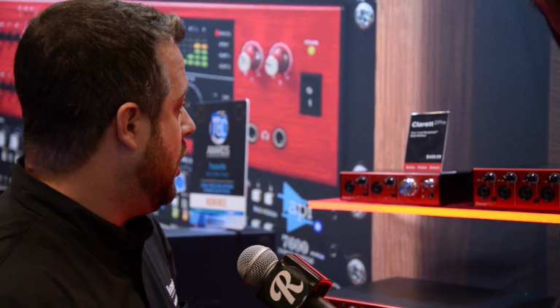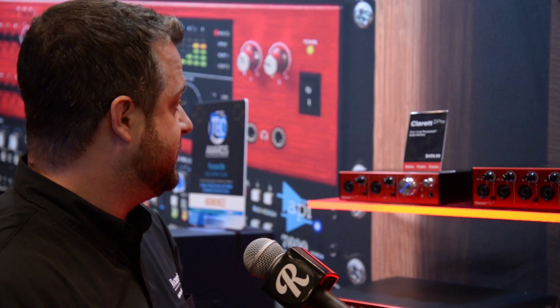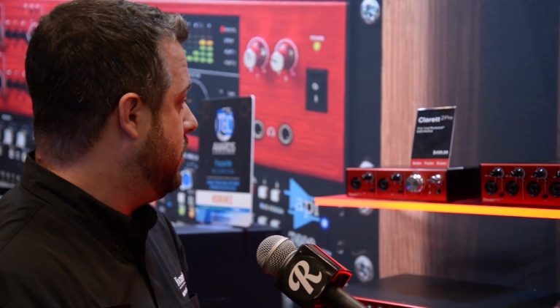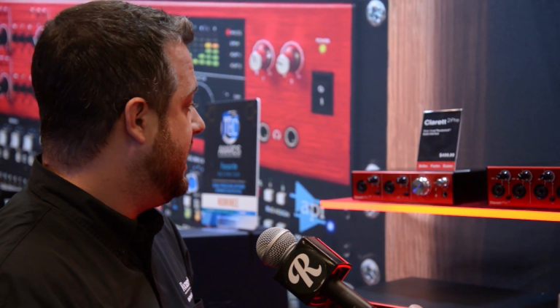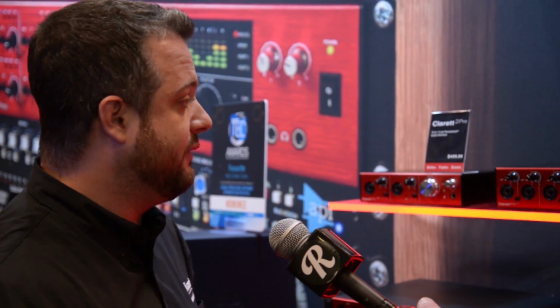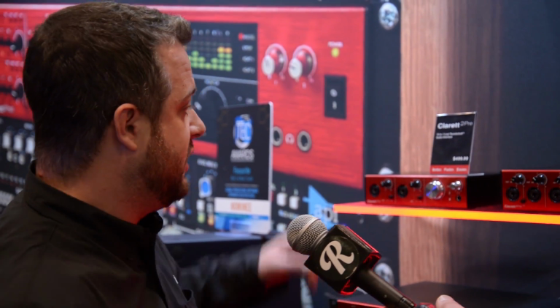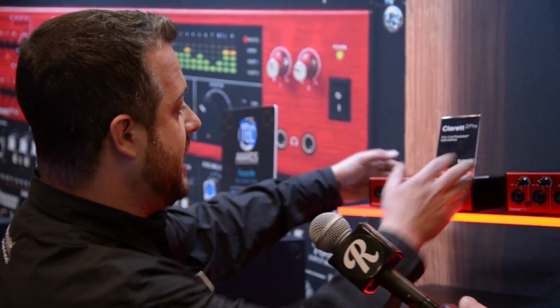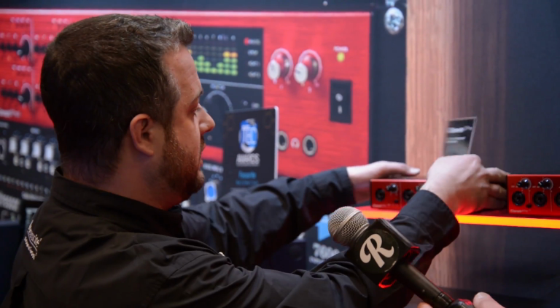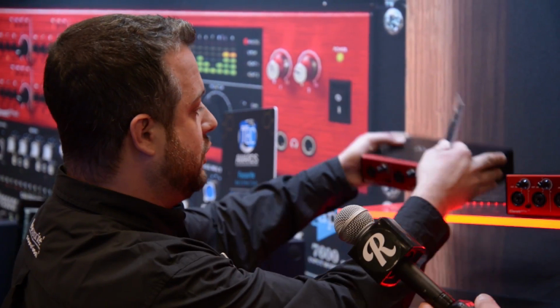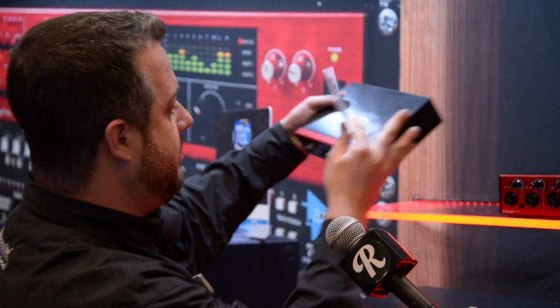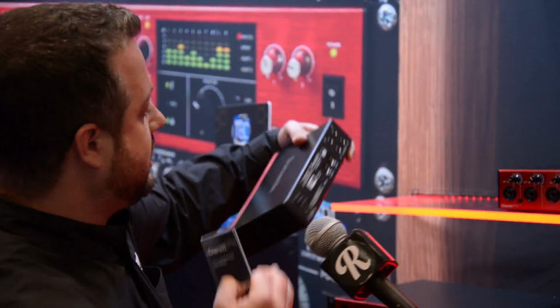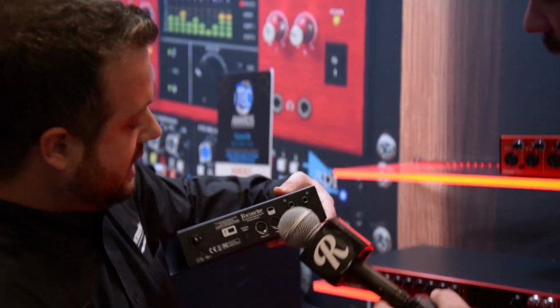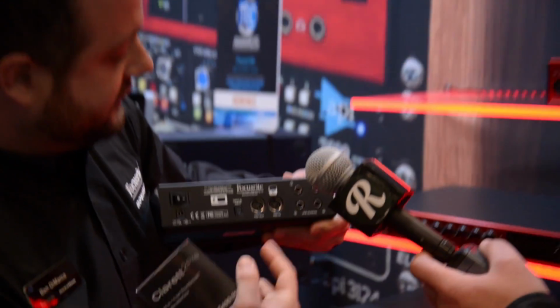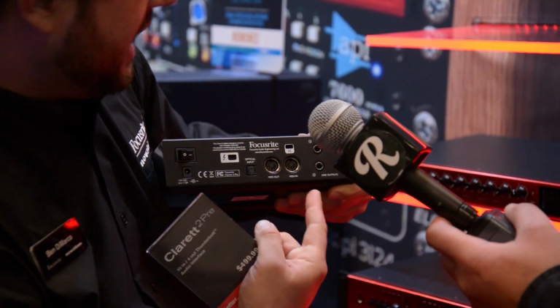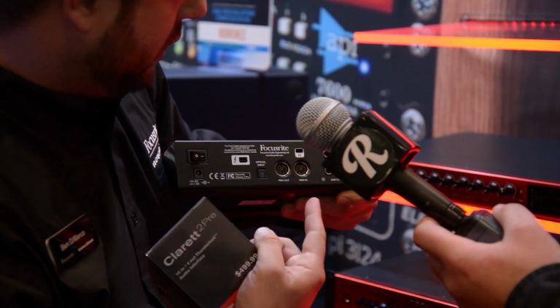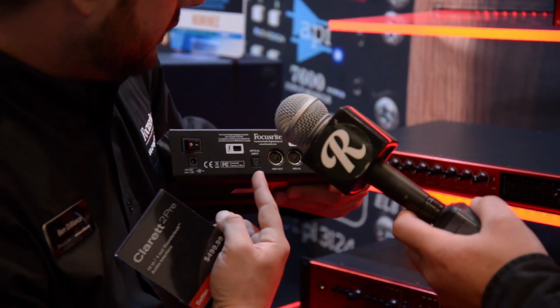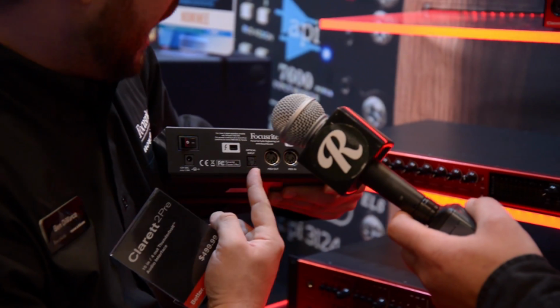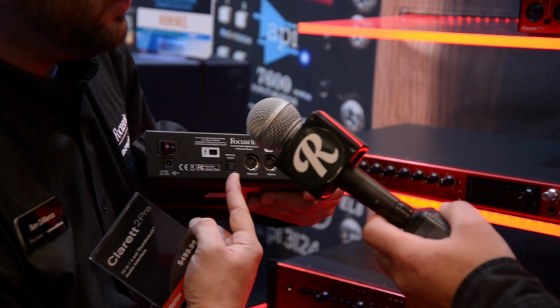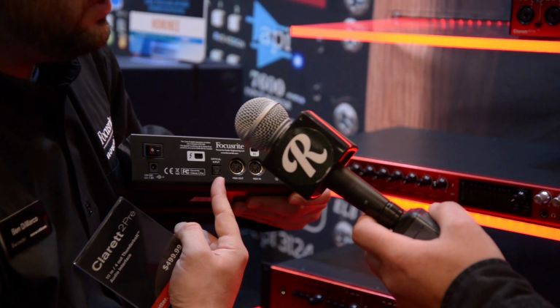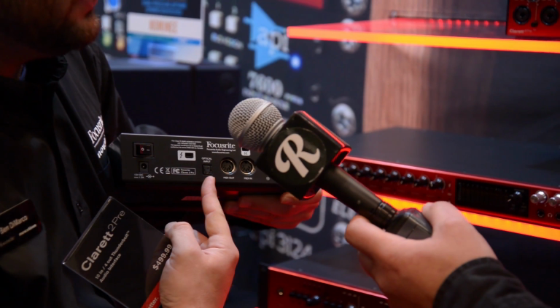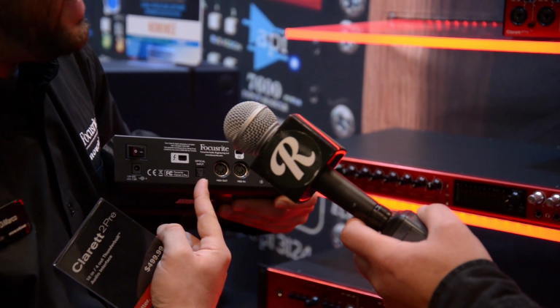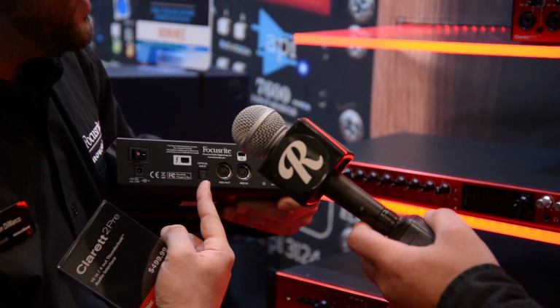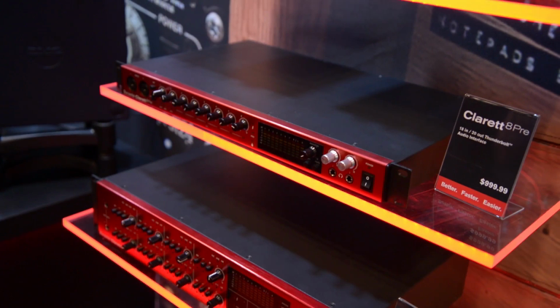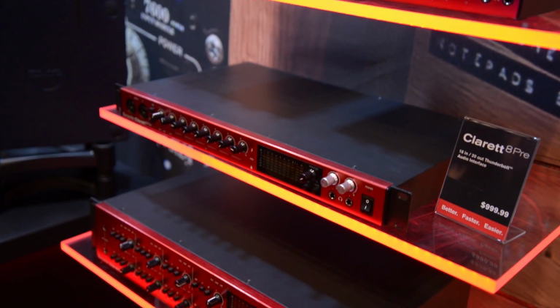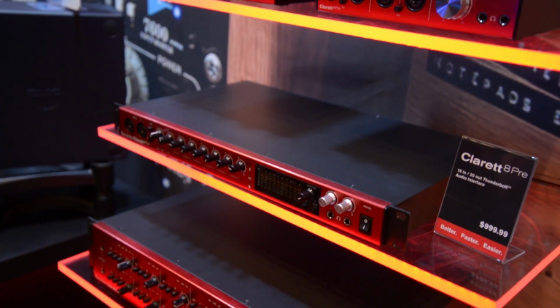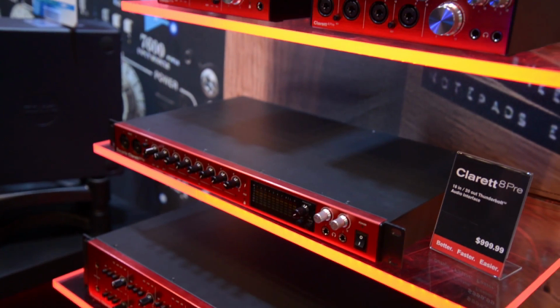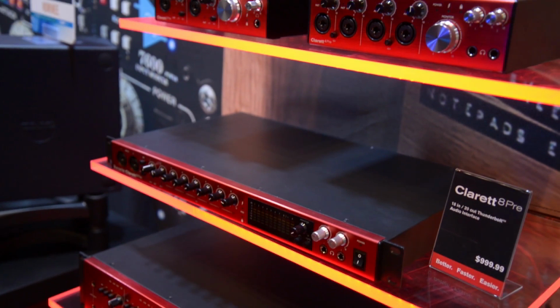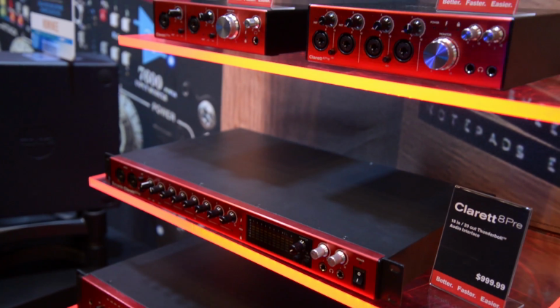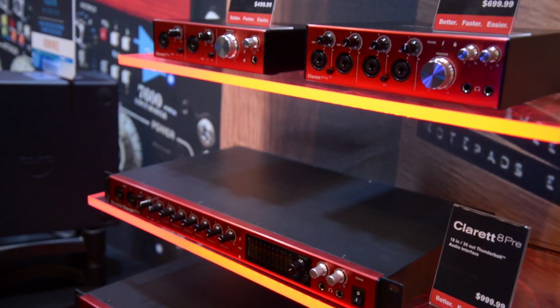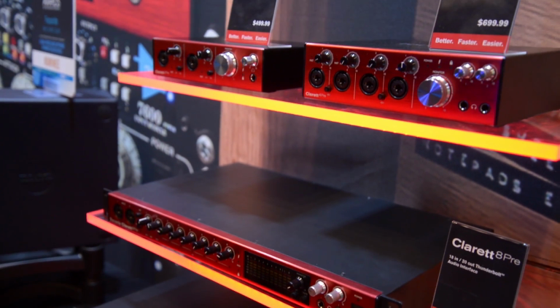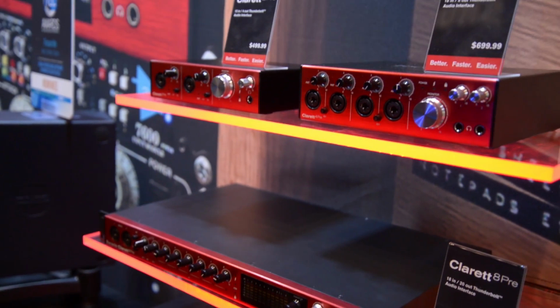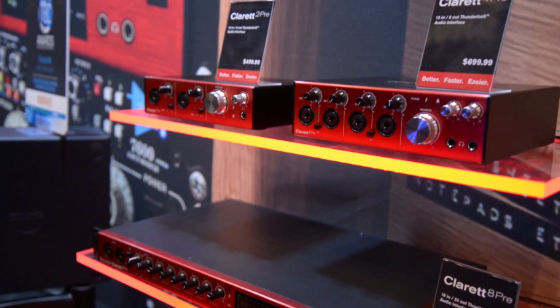Also to note is that every single model — if you look on the back — is expandable through optical. So you get eight more channels on every single interface.